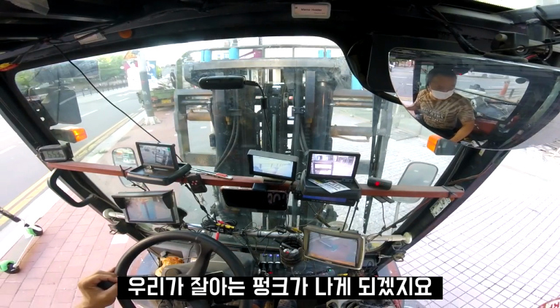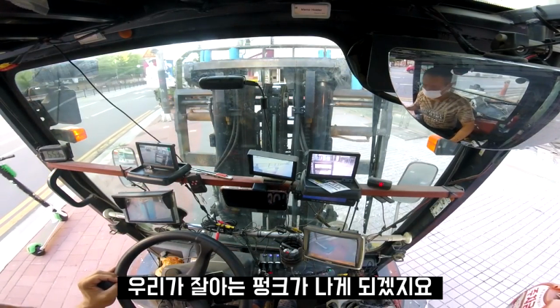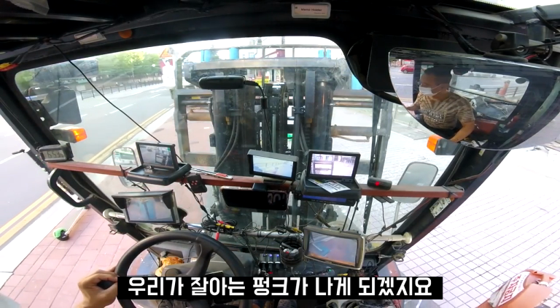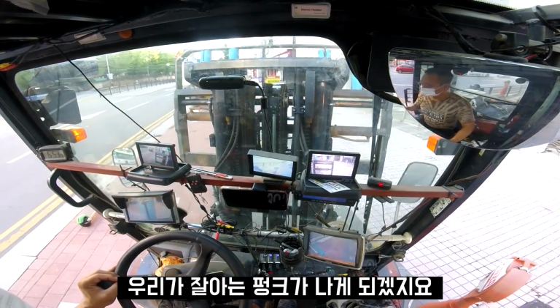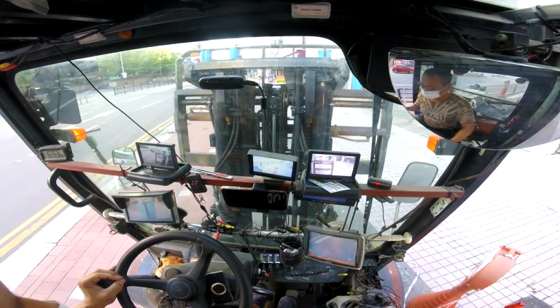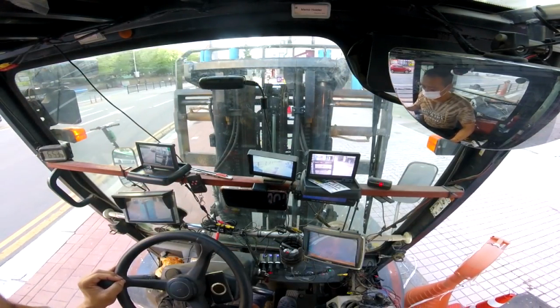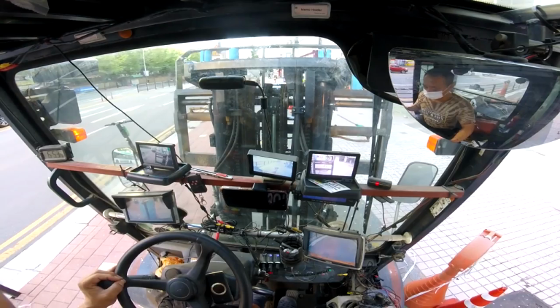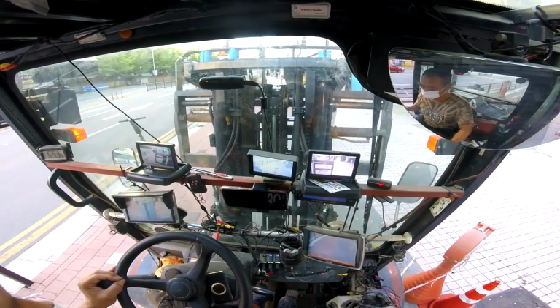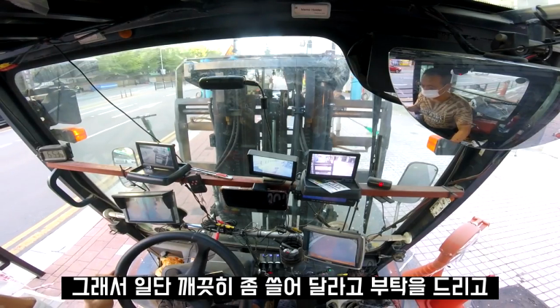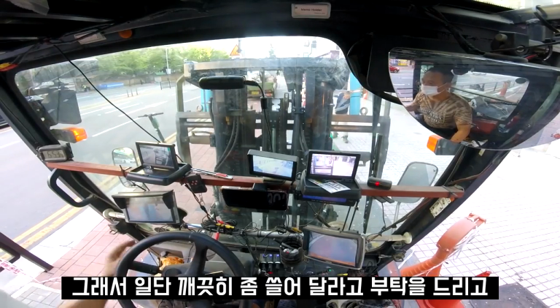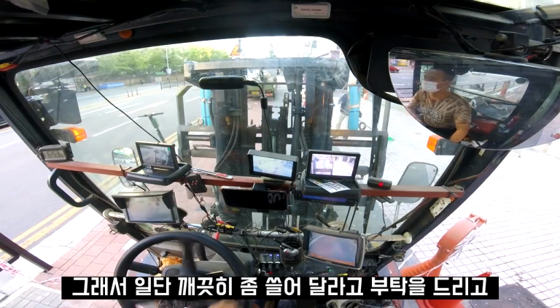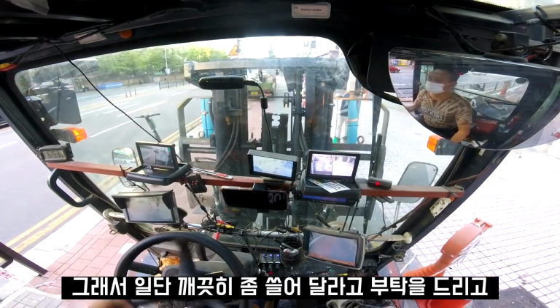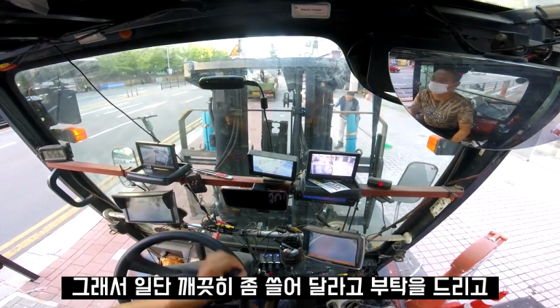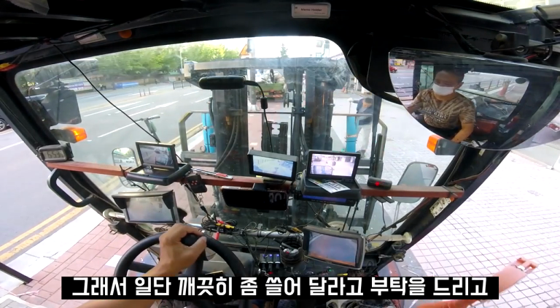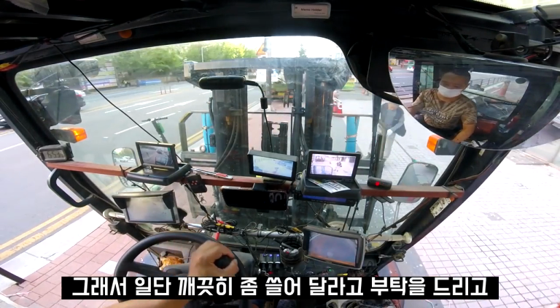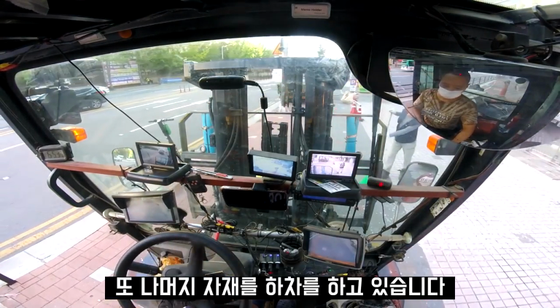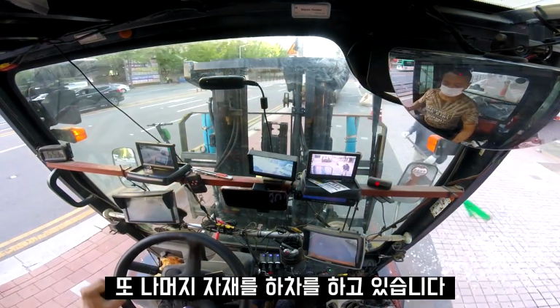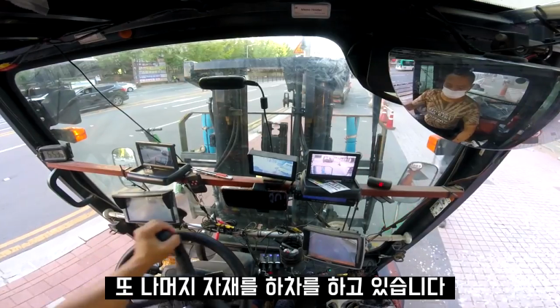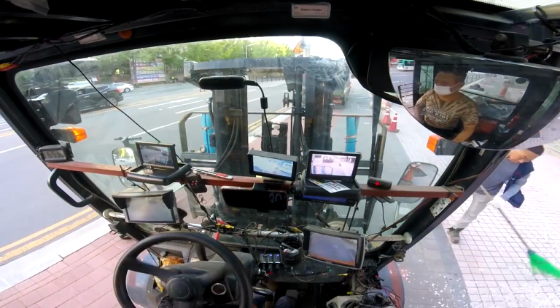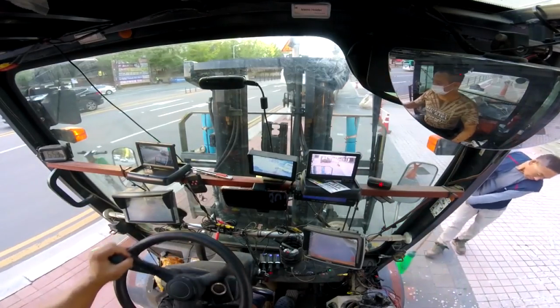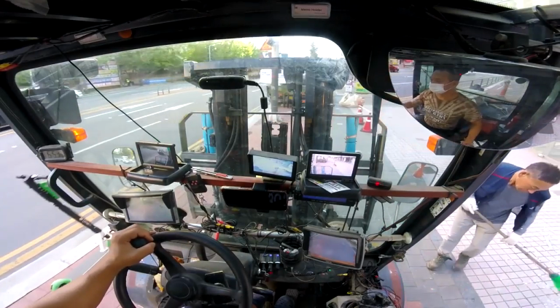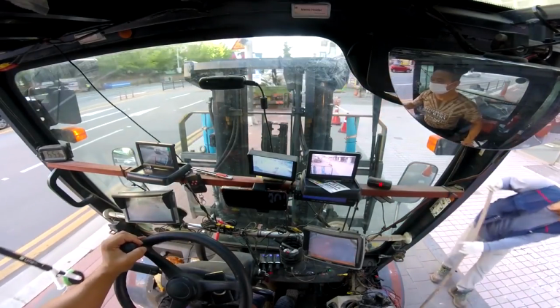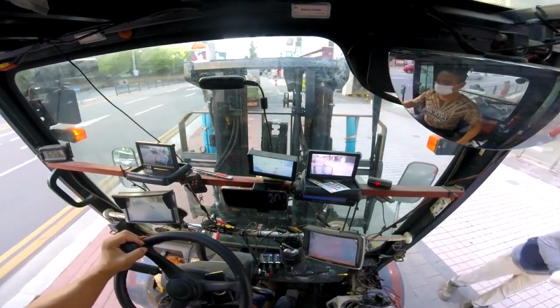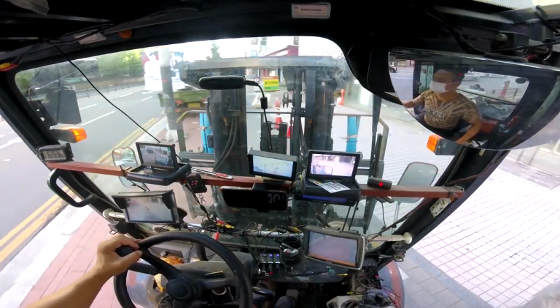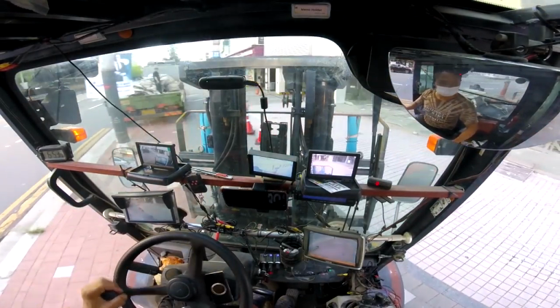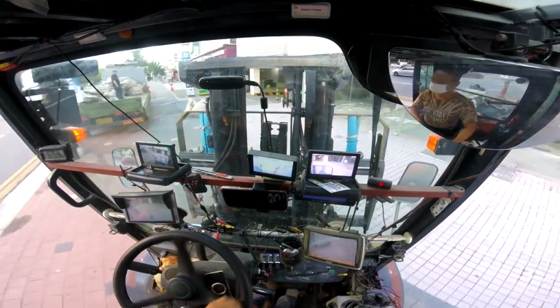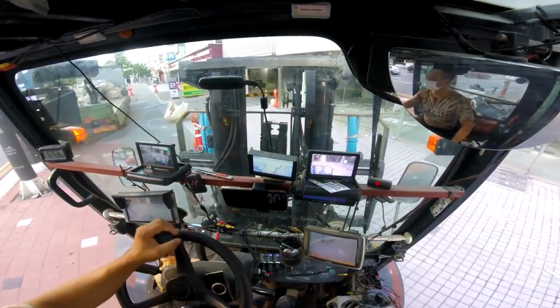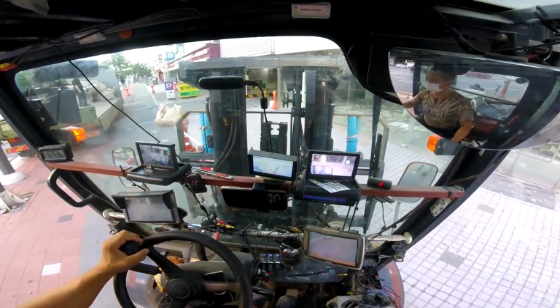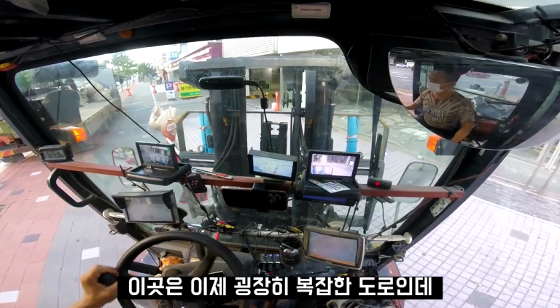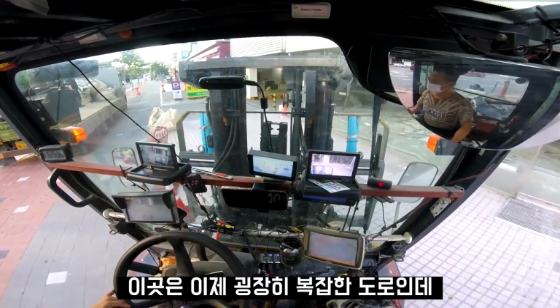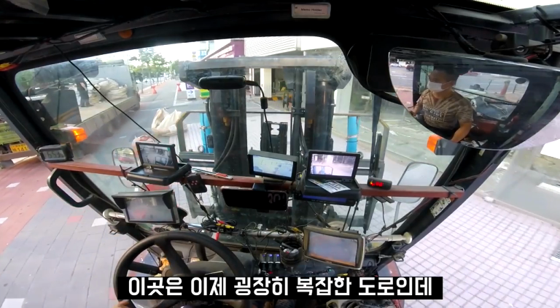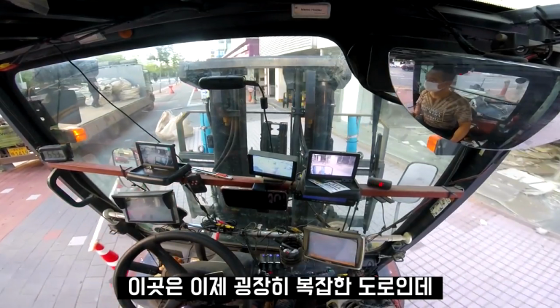There is a lot of stuff here, so I'm going to clean it up. Then I'm going to go to the other side. This is a very complicated road.